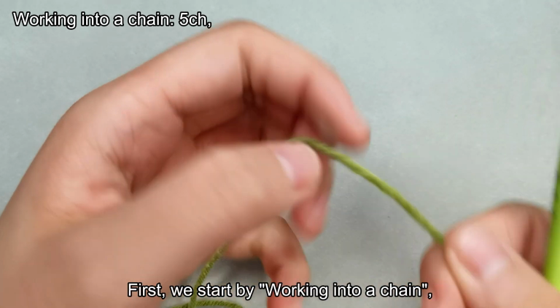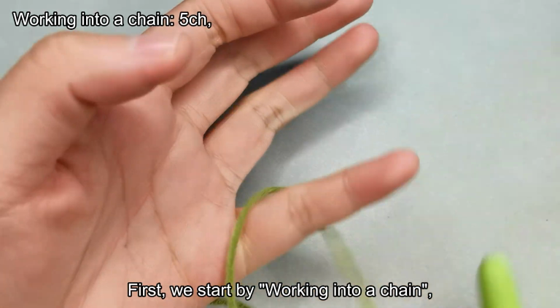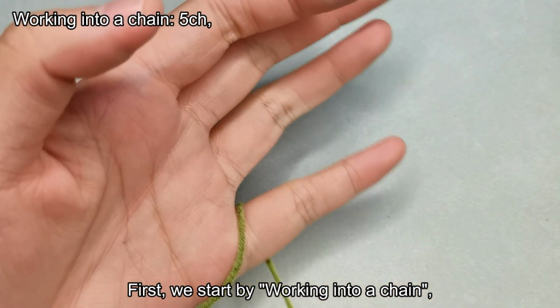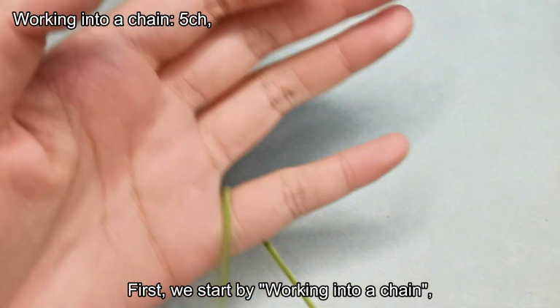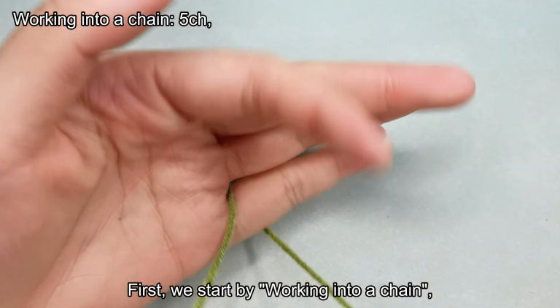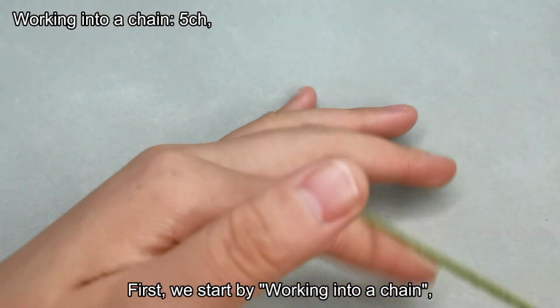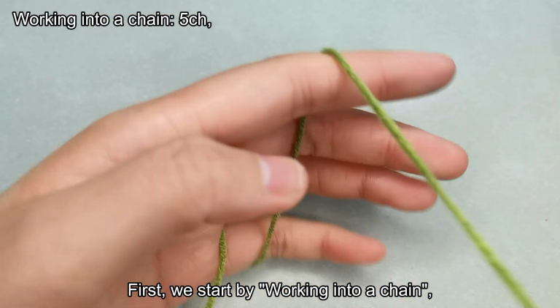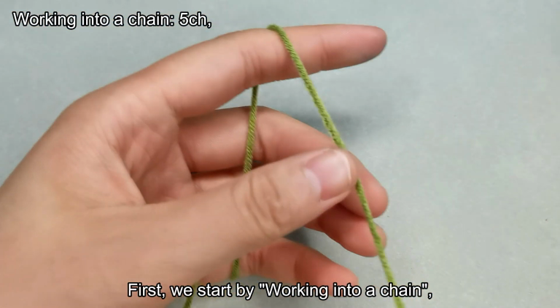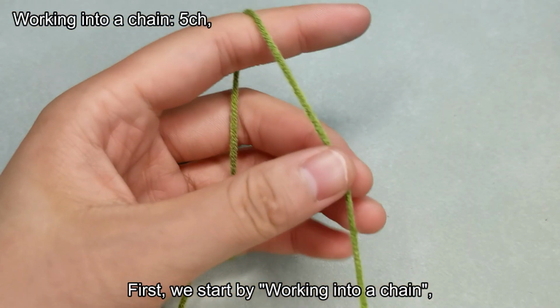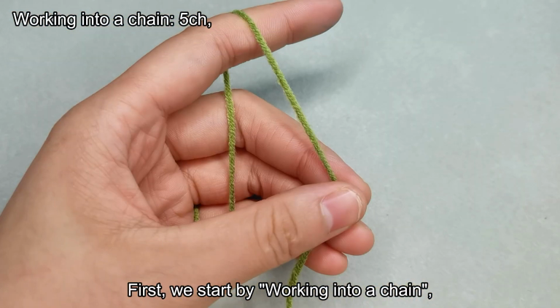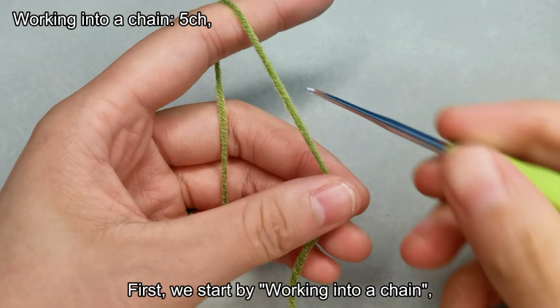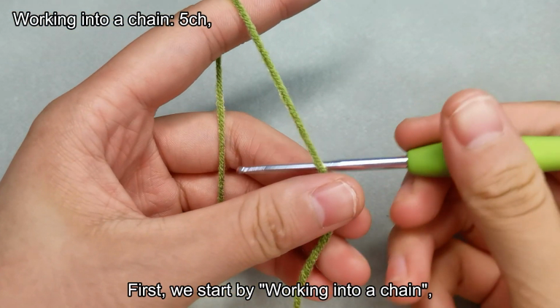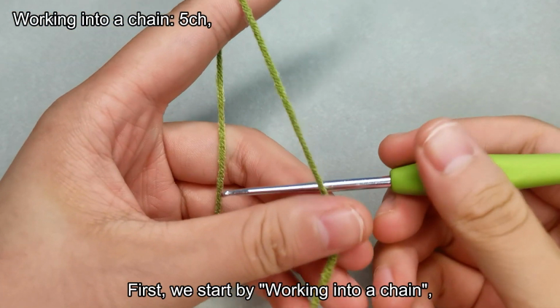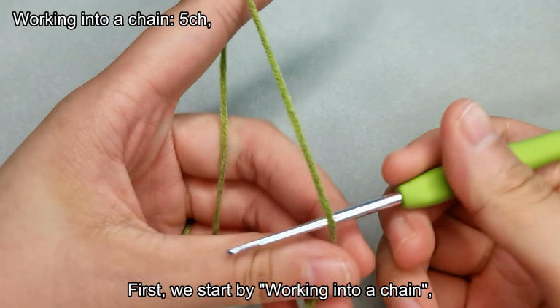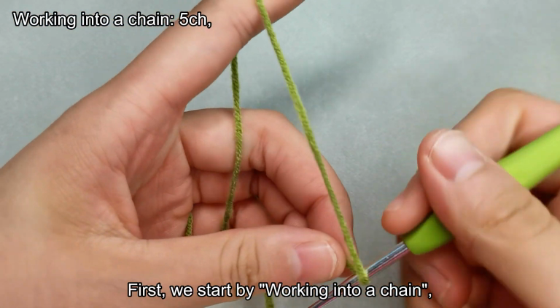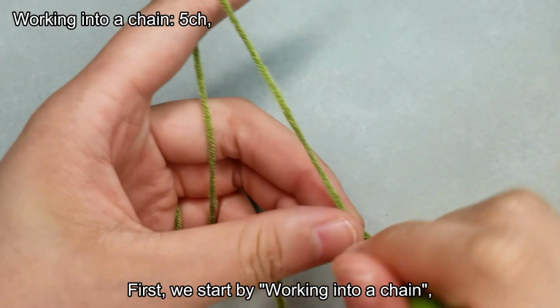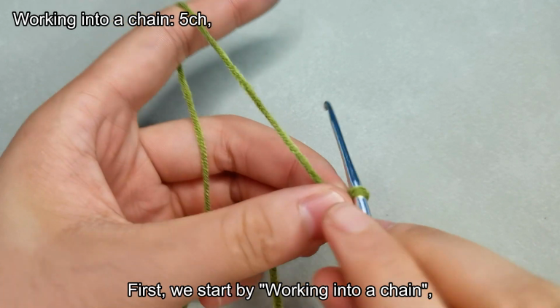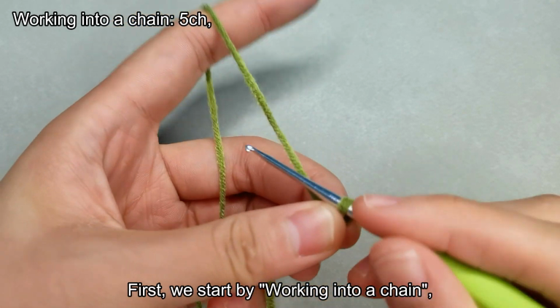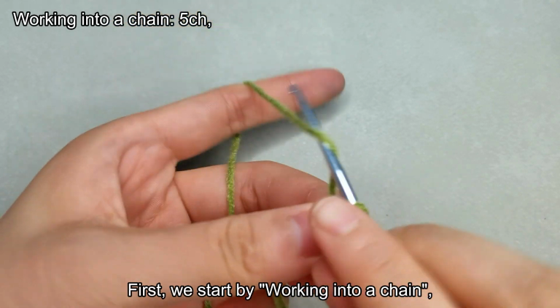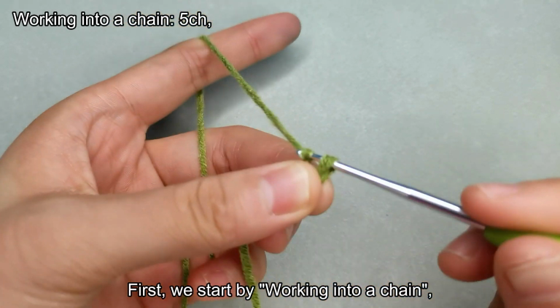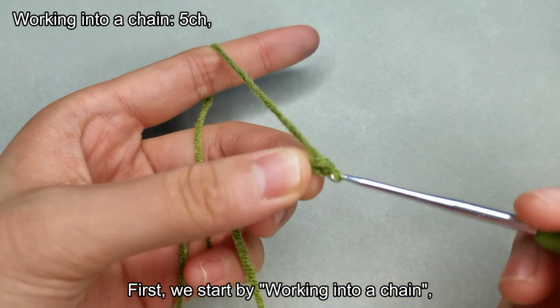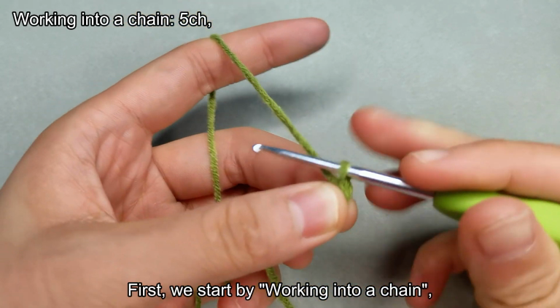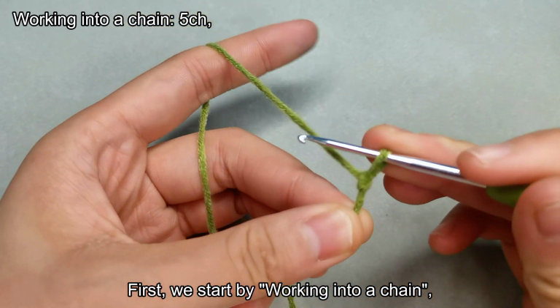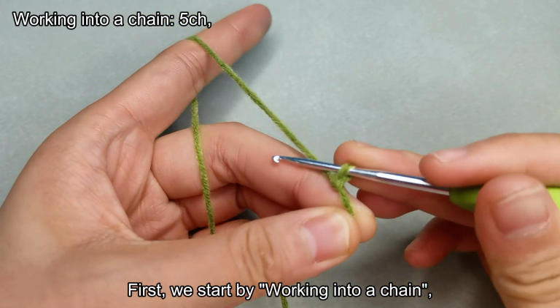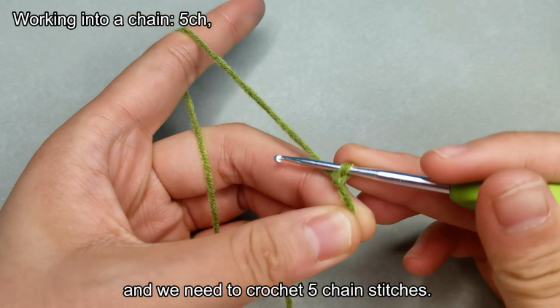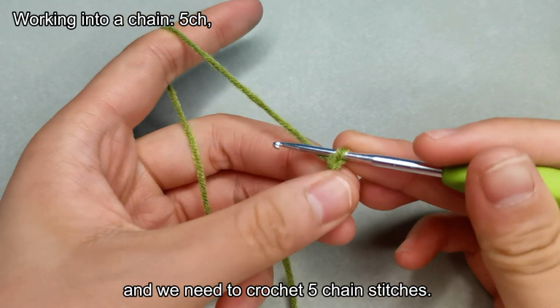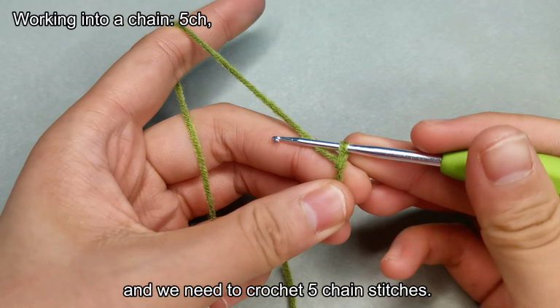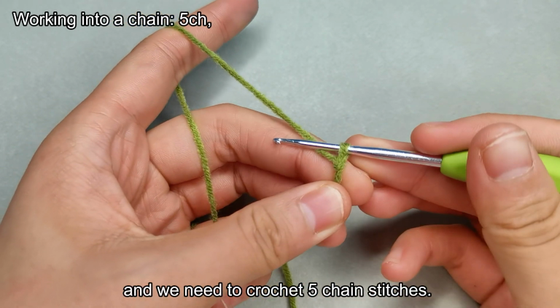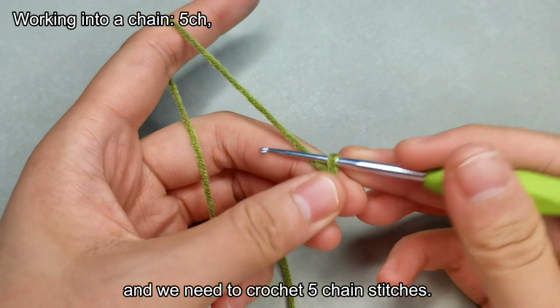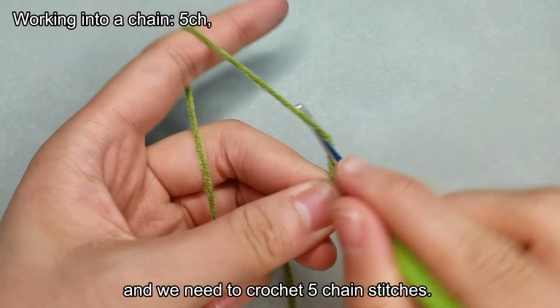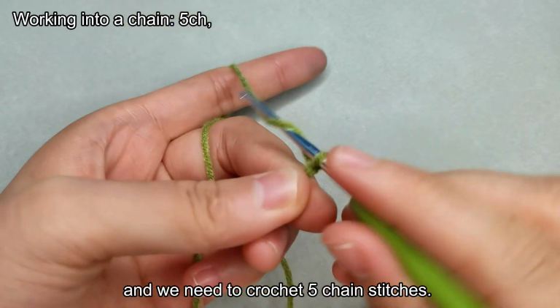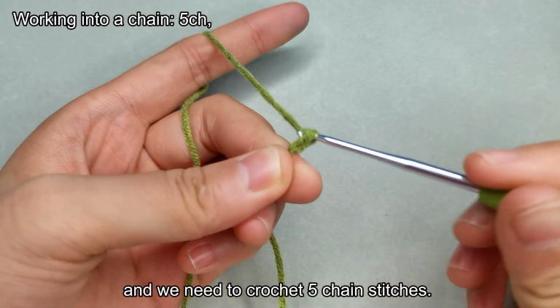First, we start by working into a chain, and we need to crochet 5 chain stitches.